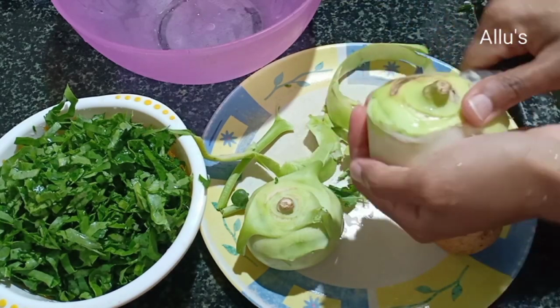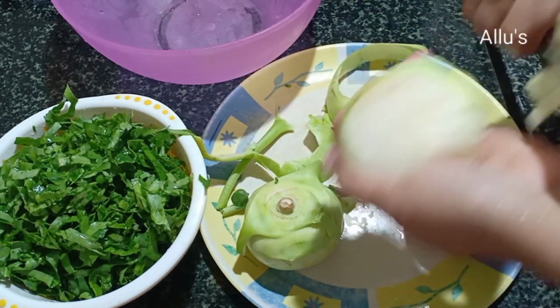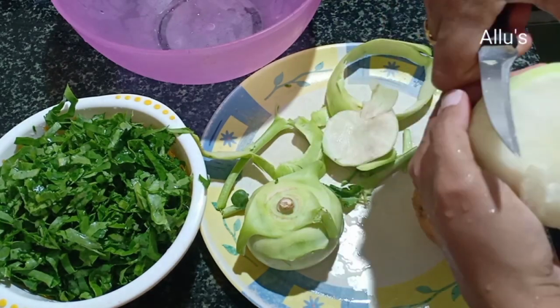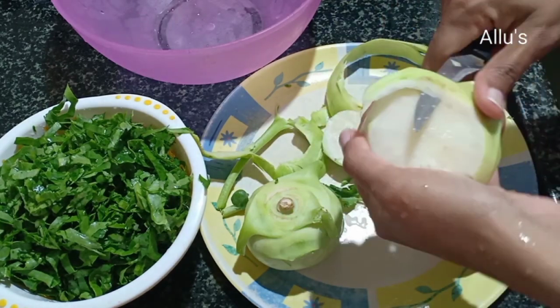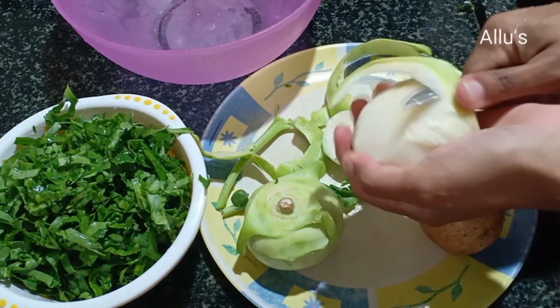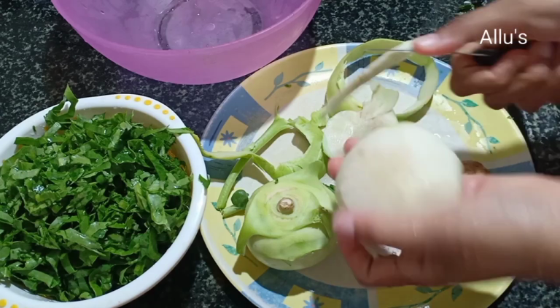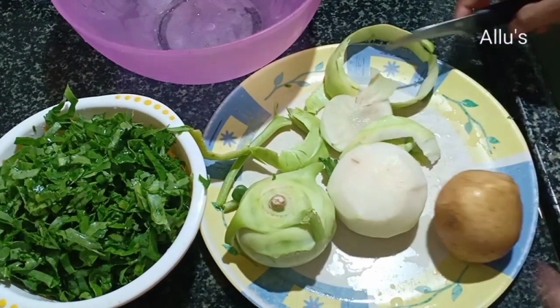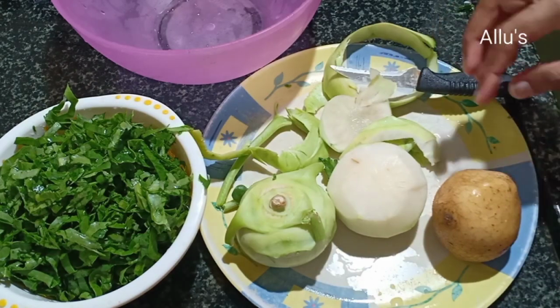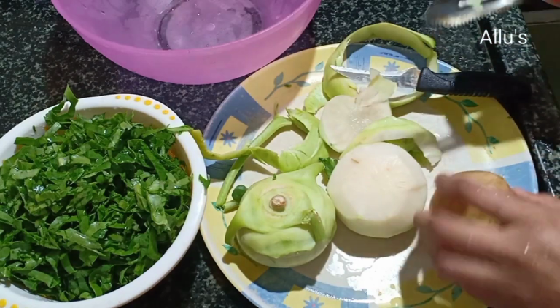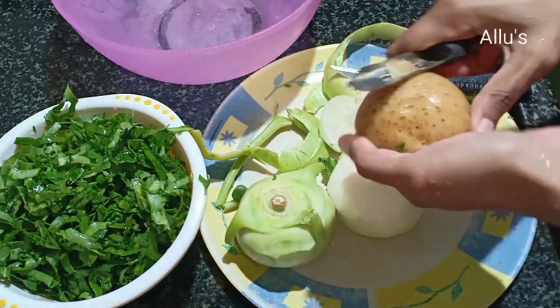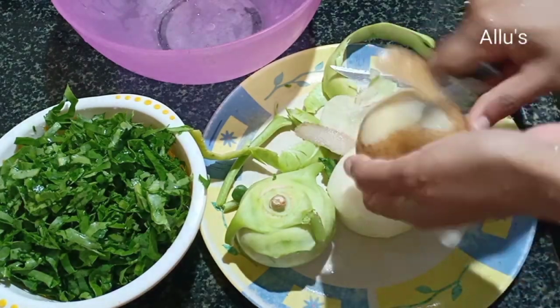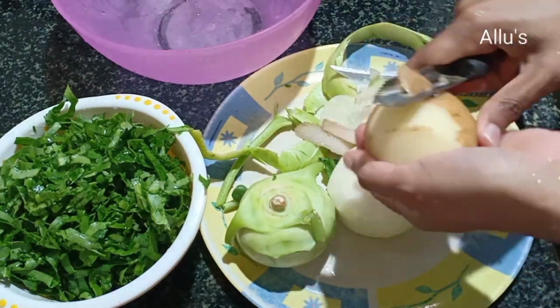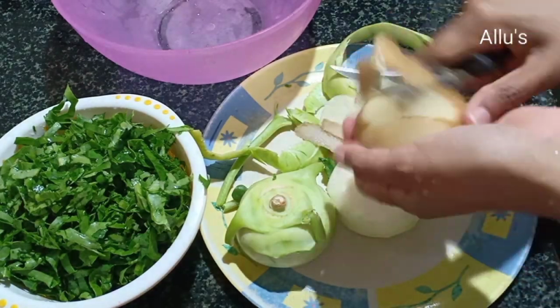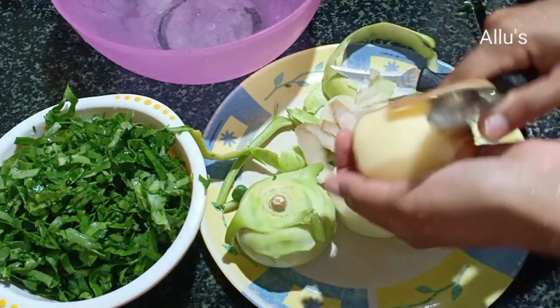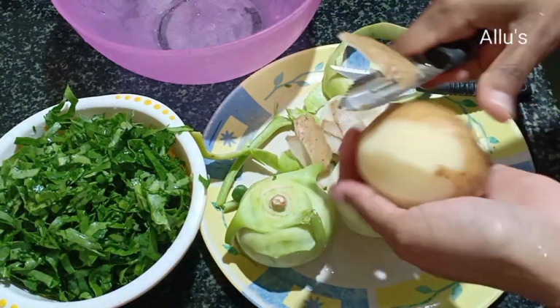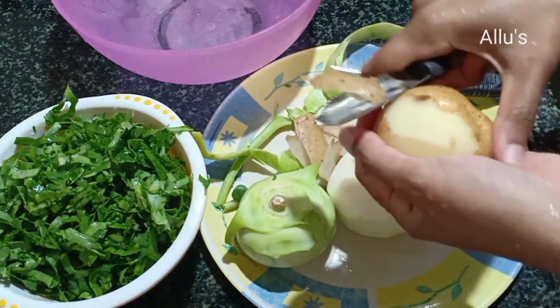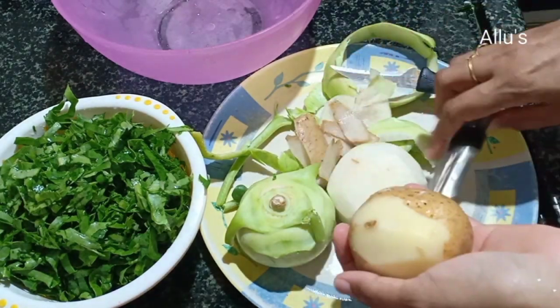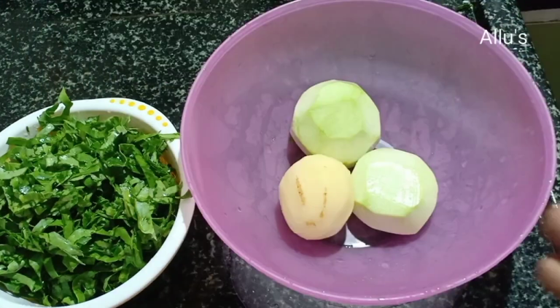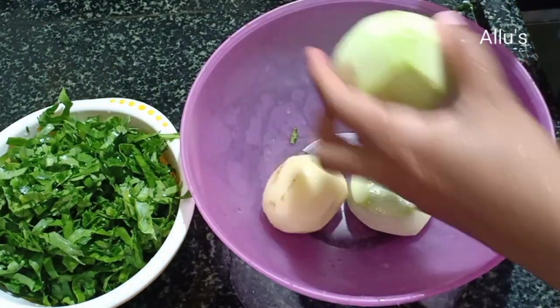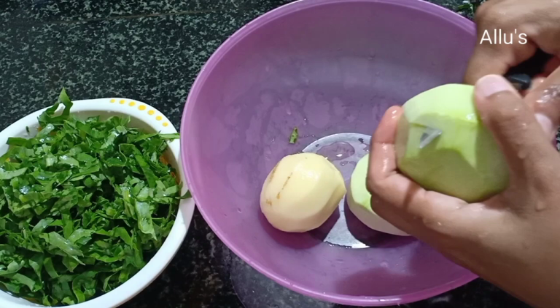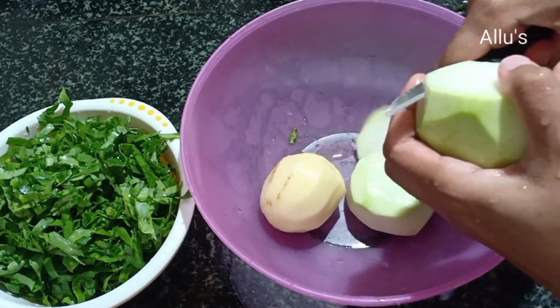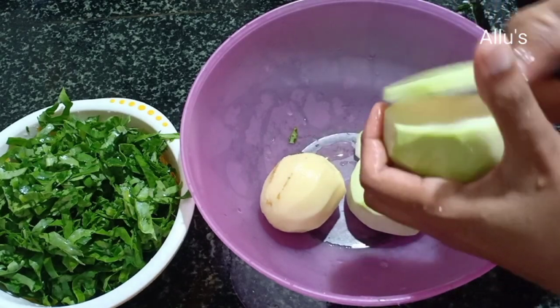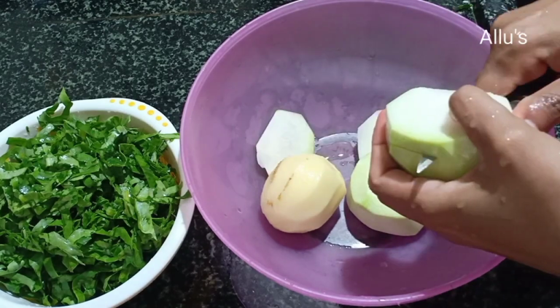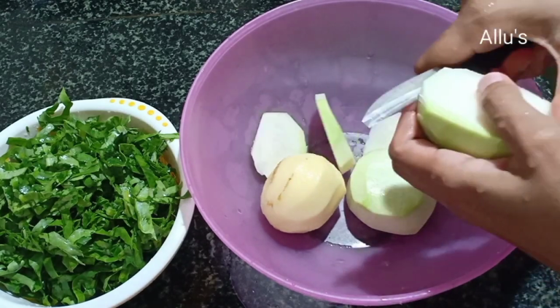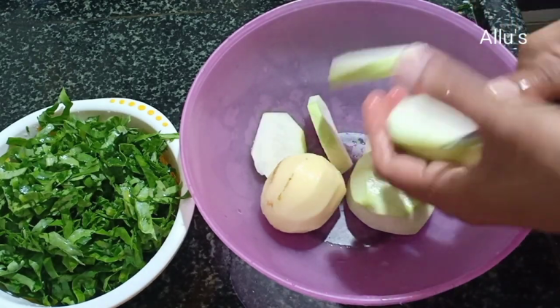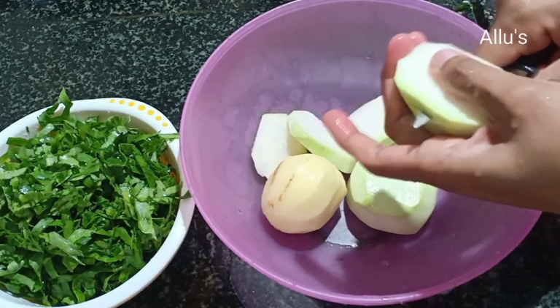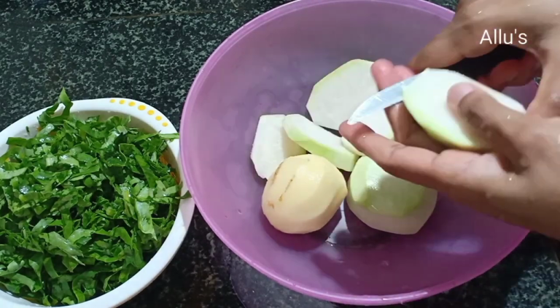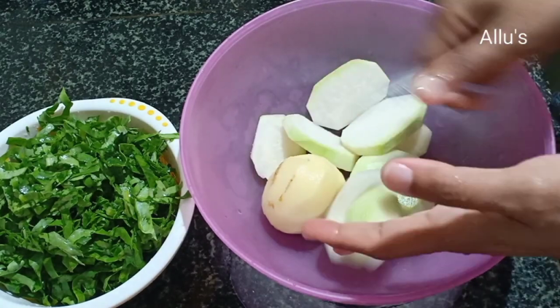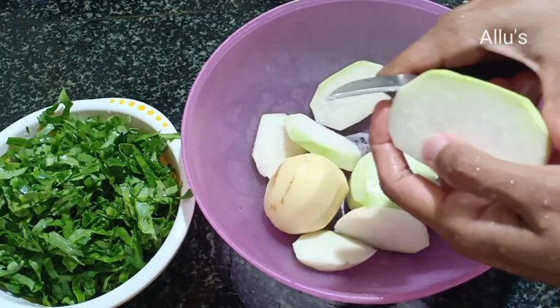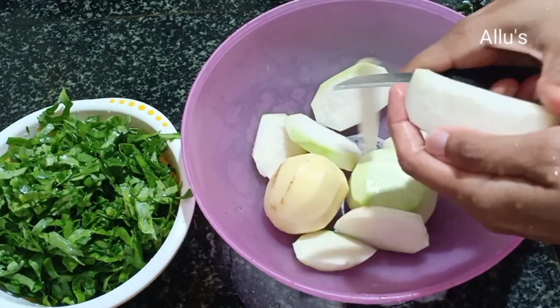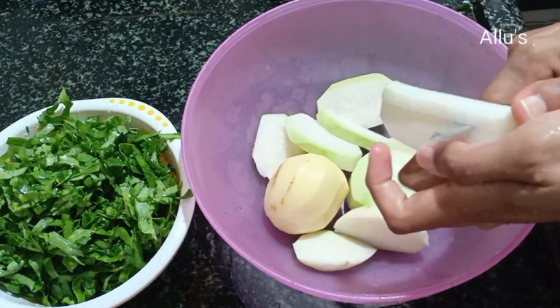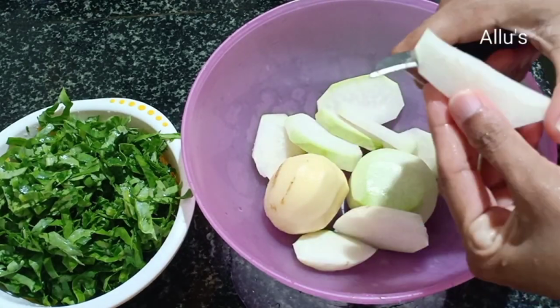Cut the turnip and potato into small pieces.